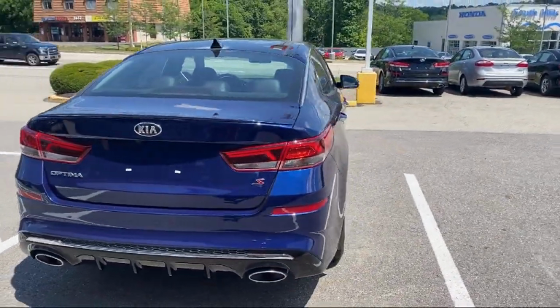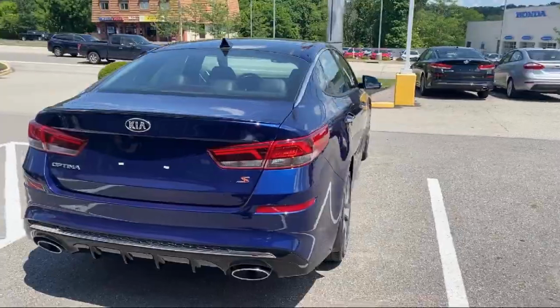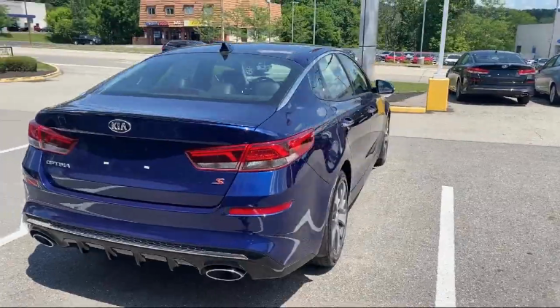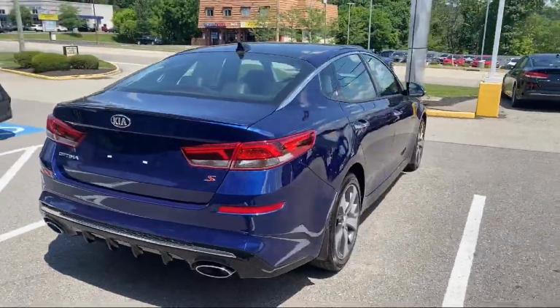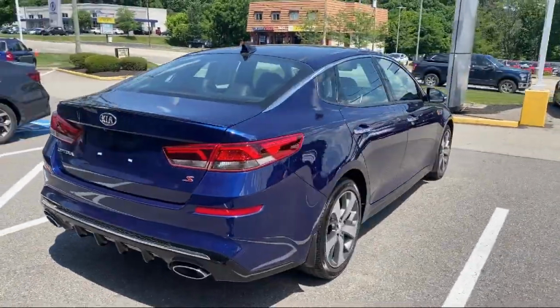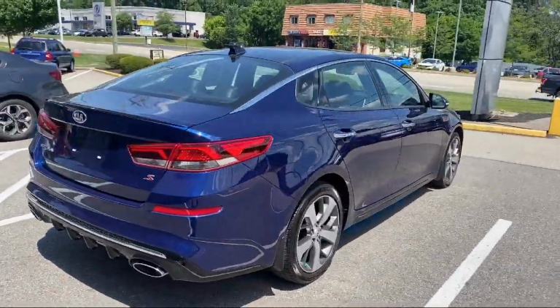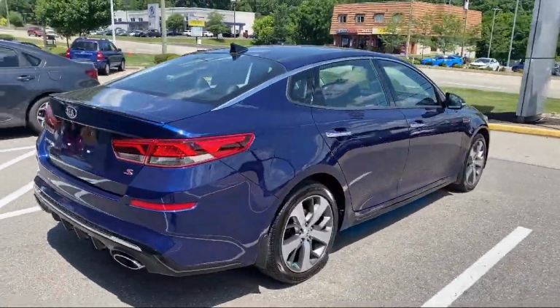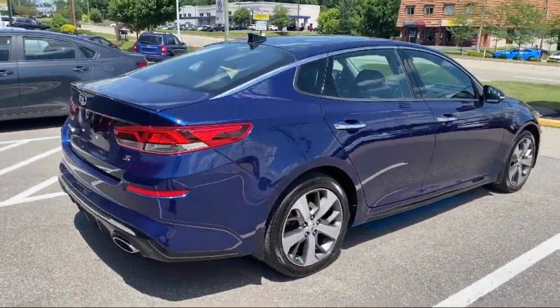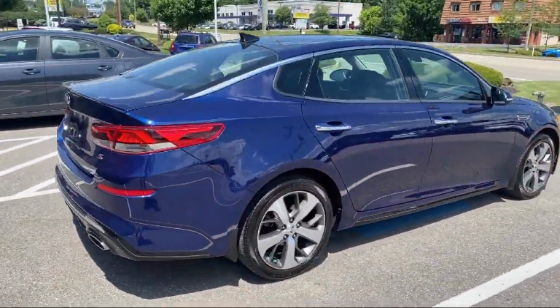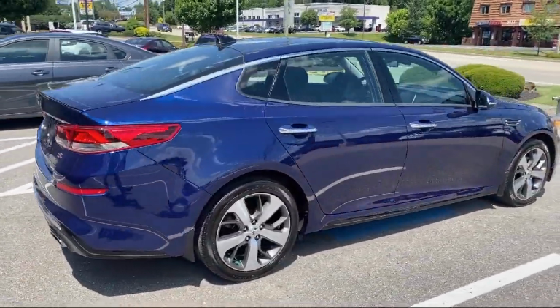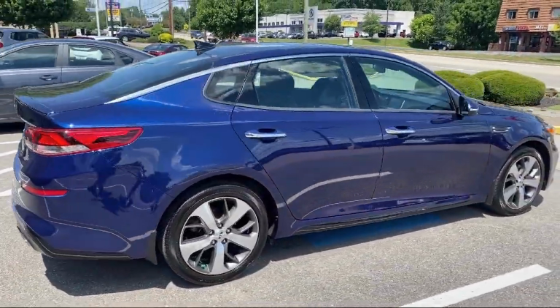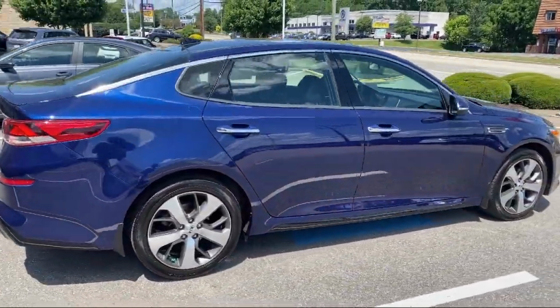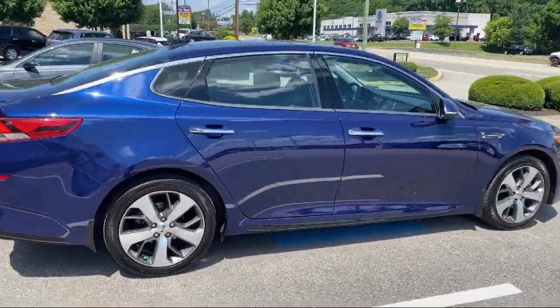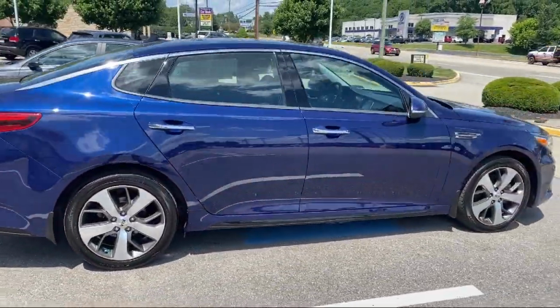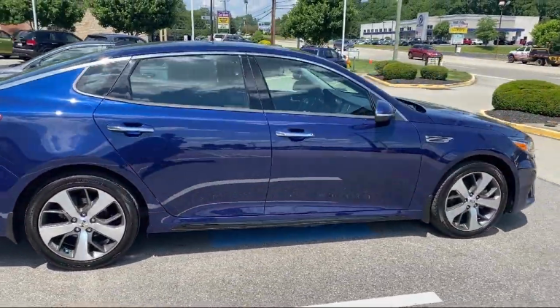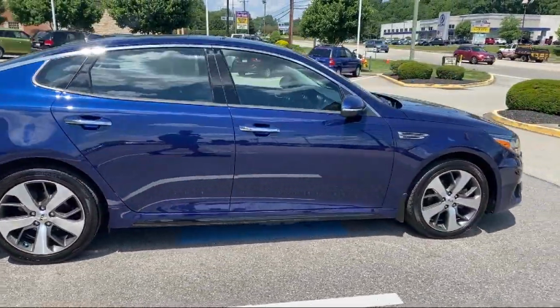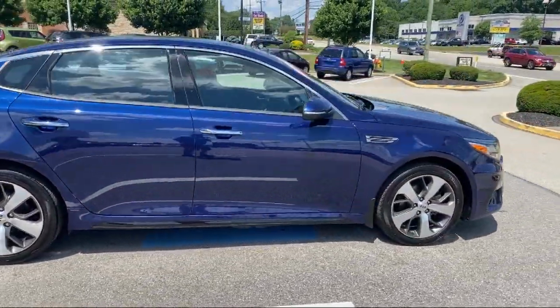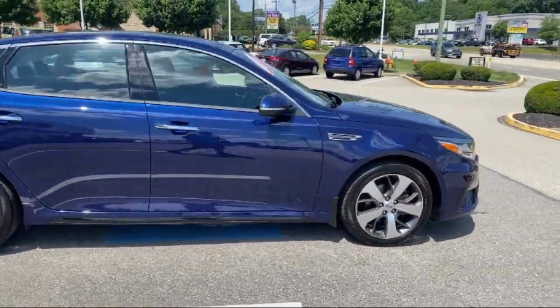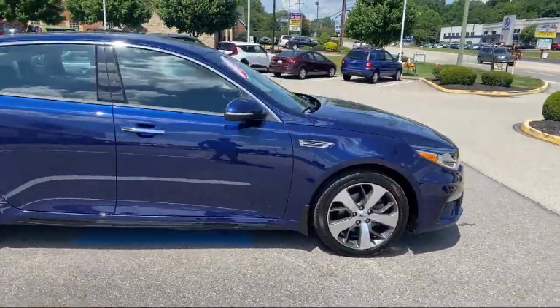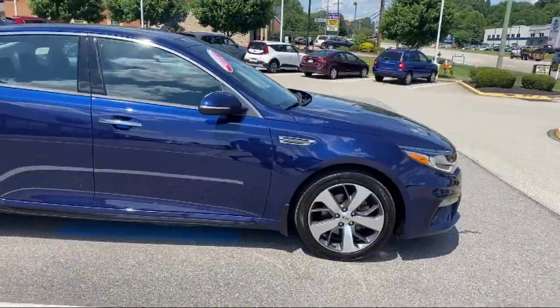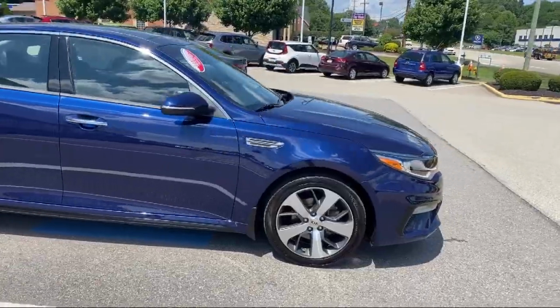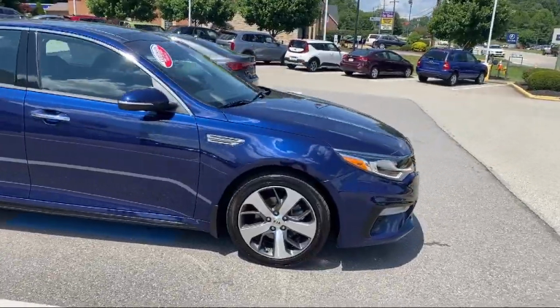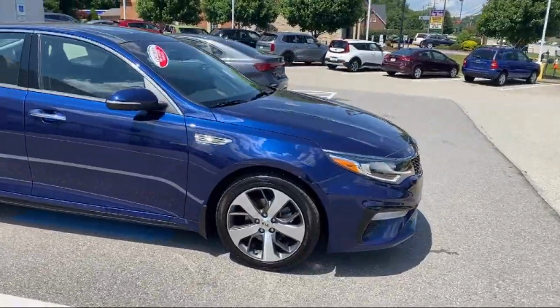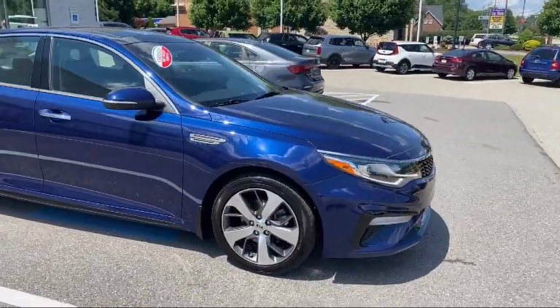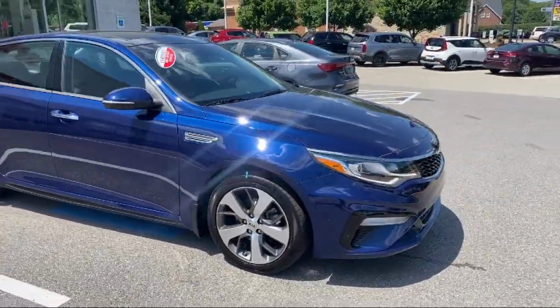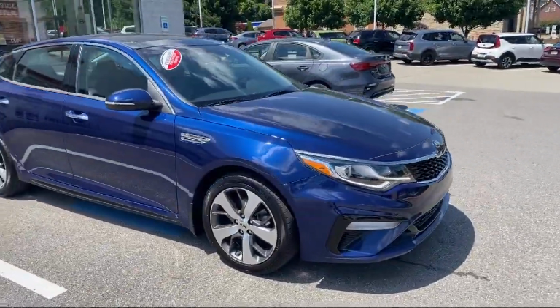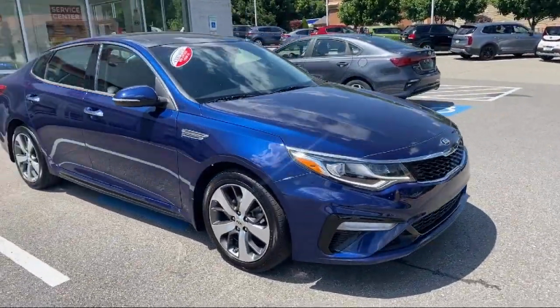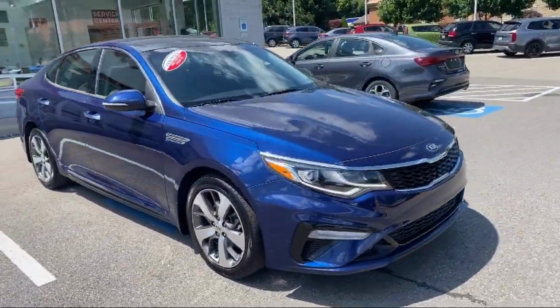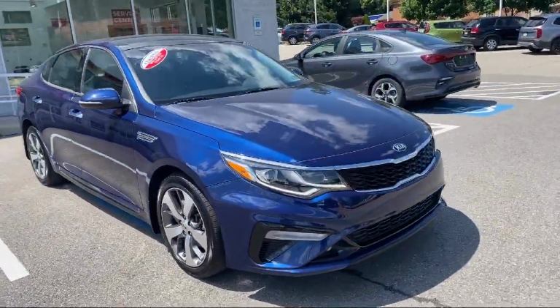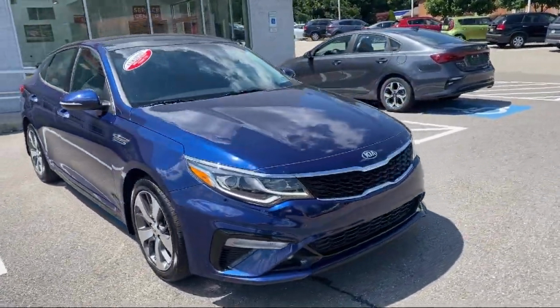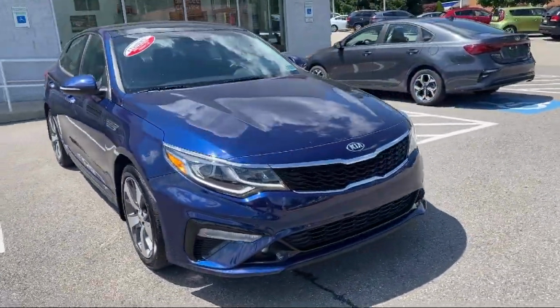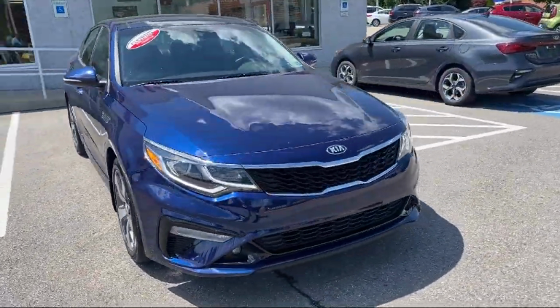It also features a split fold-down rear seat, alloy wheels, fully automatic headlights, and keyless entry, and has less than 20,000 miles on the odometer.